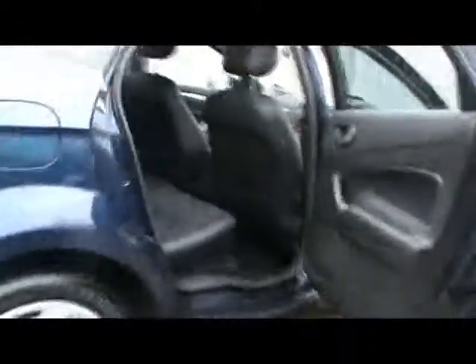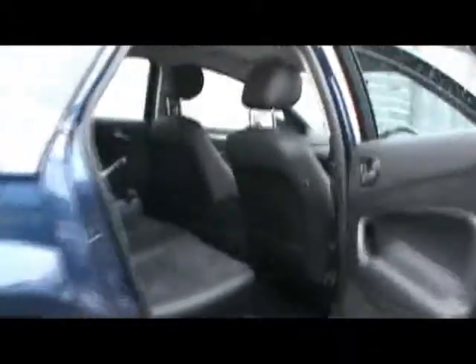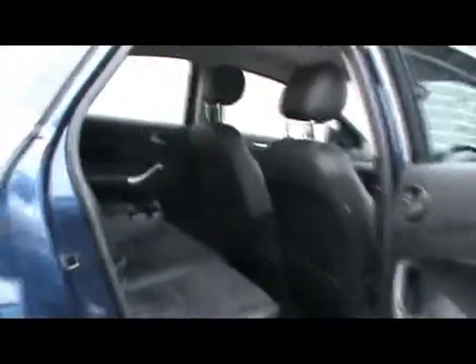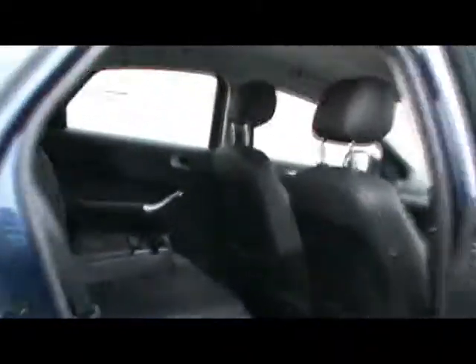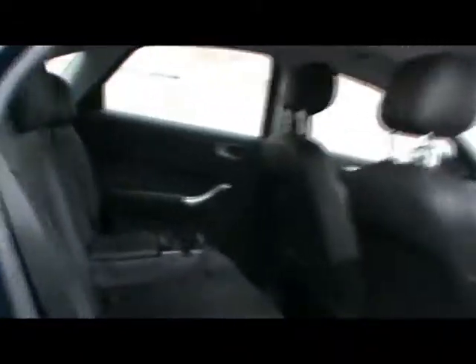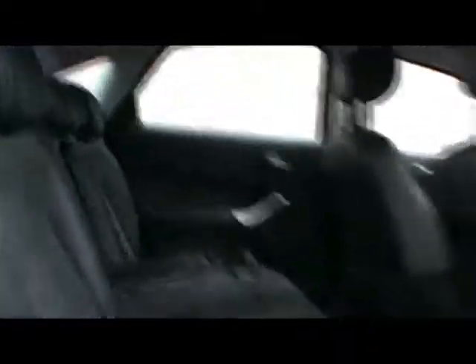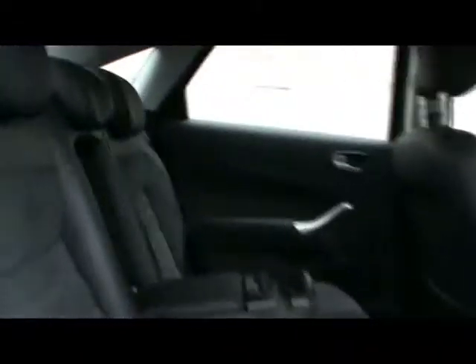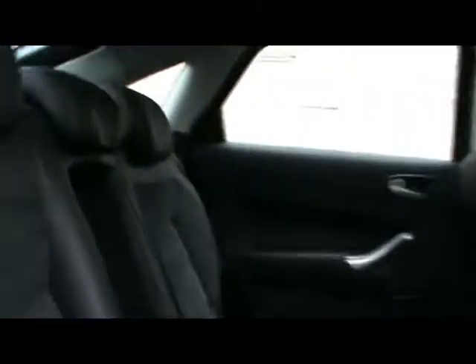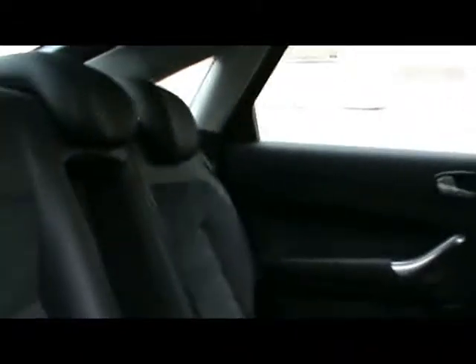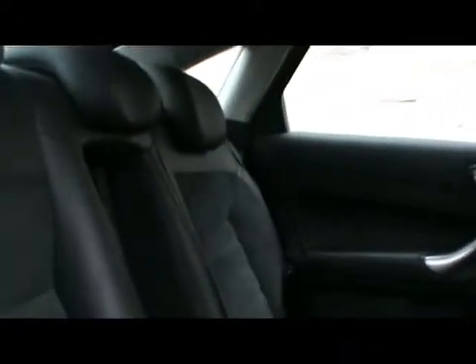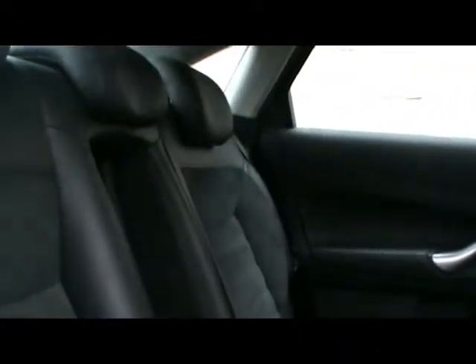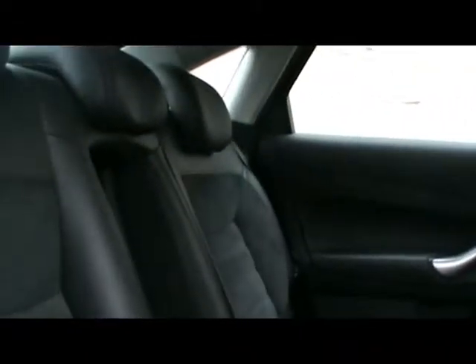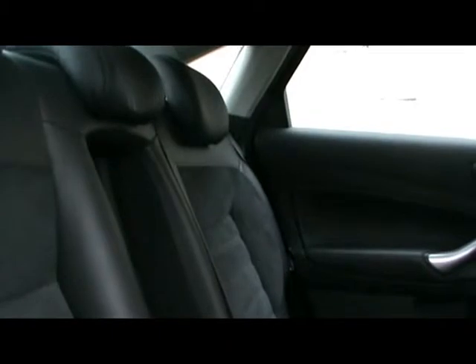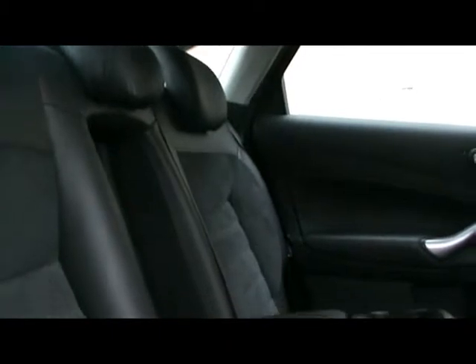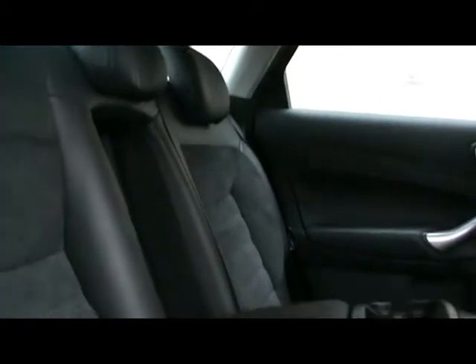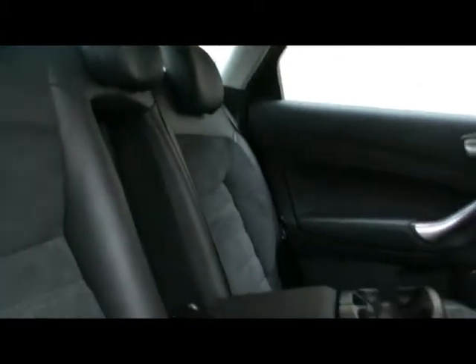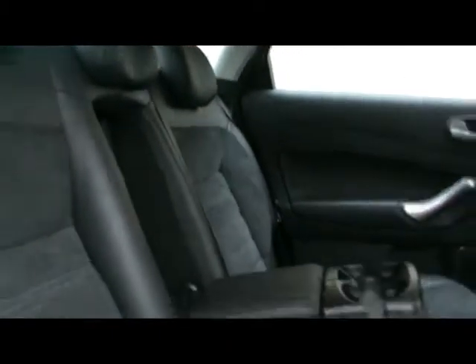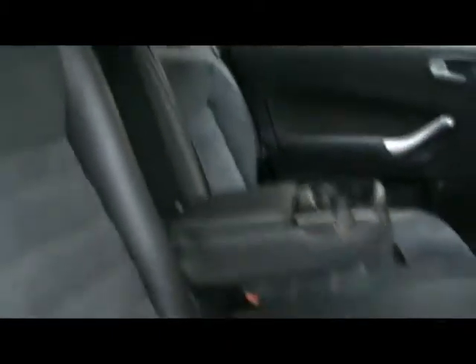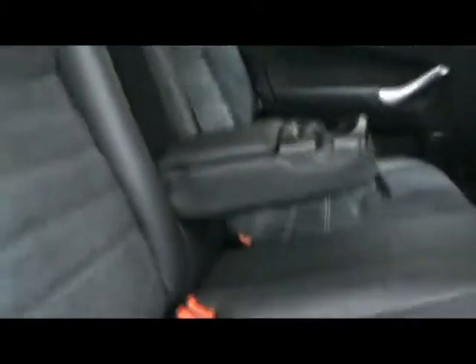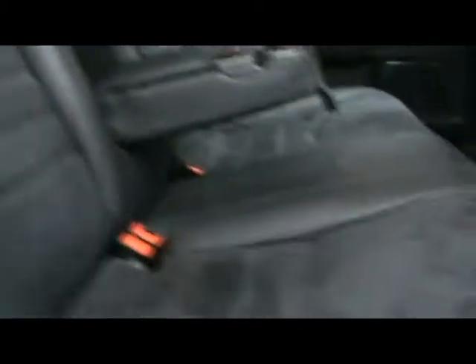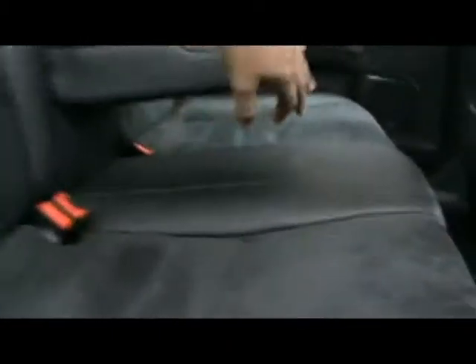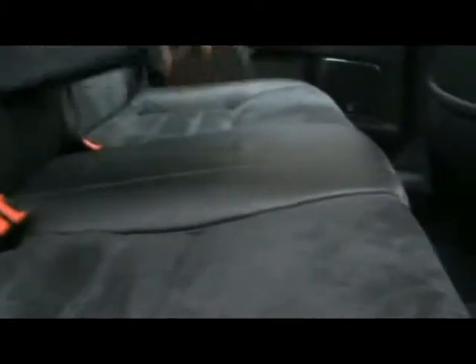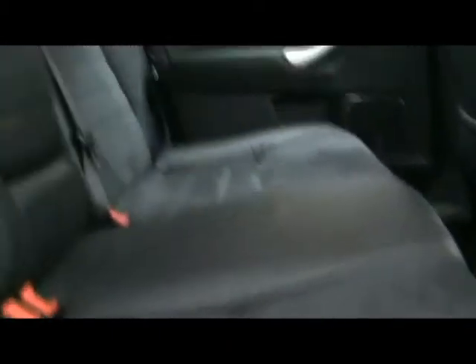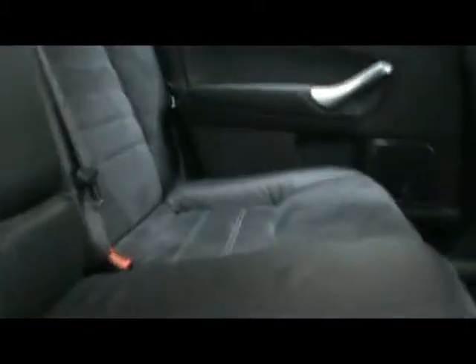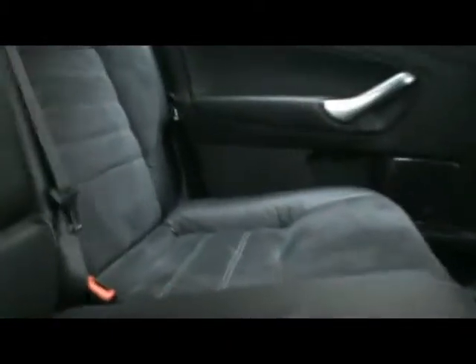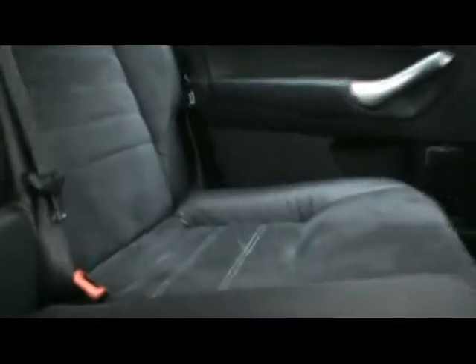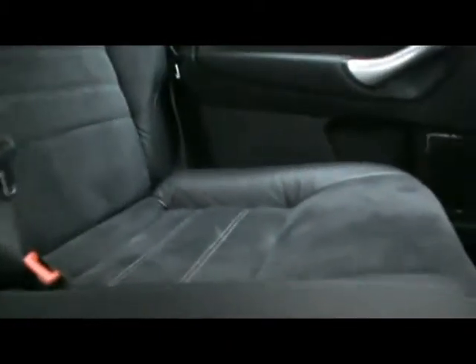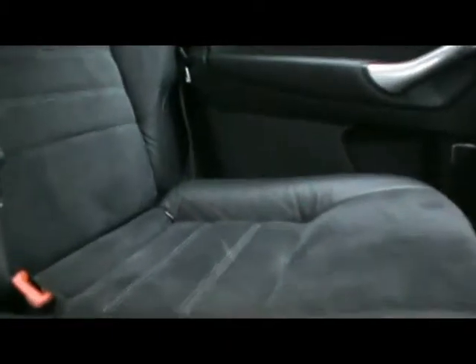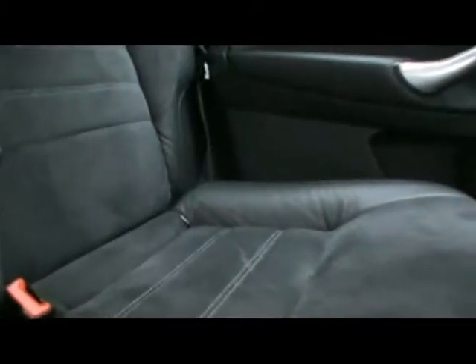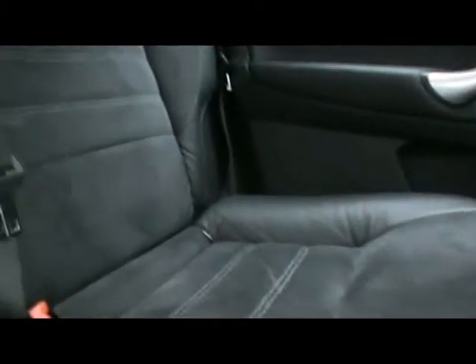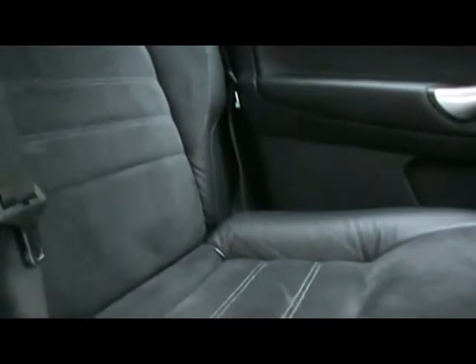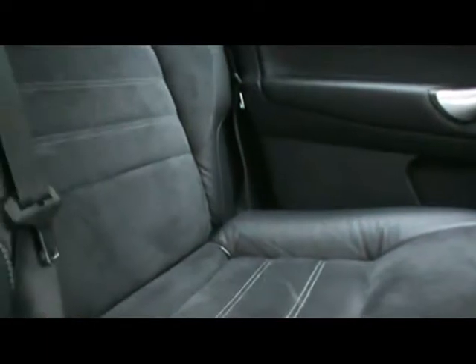Inside the car we've got half leather, half Alcantara interior. The seats are absolutely lovely, with no rips, tears or stains to them either.